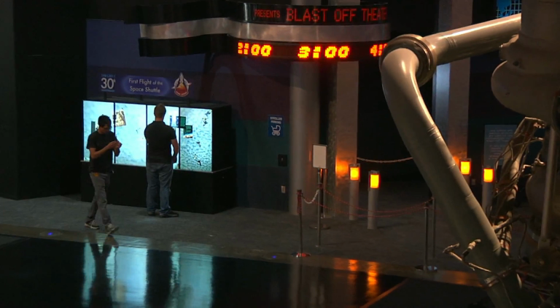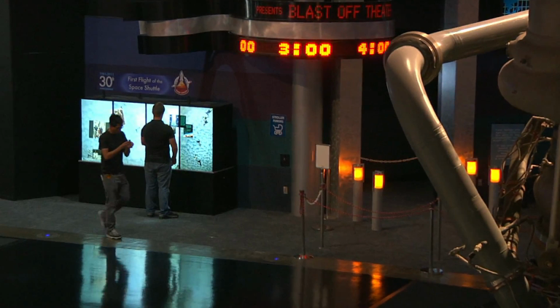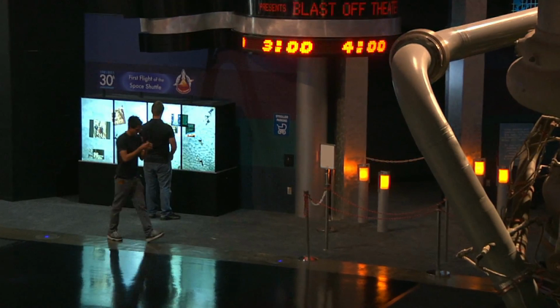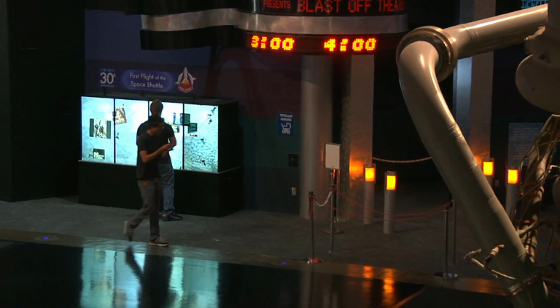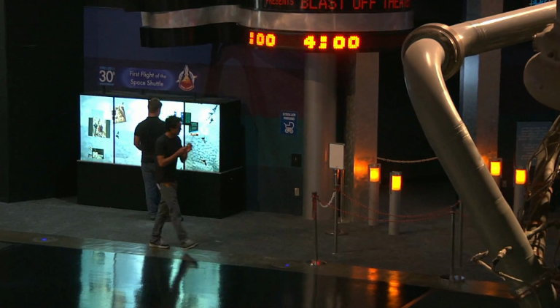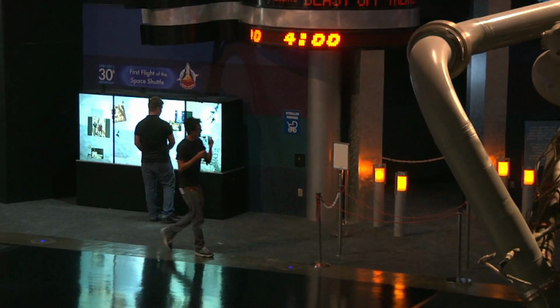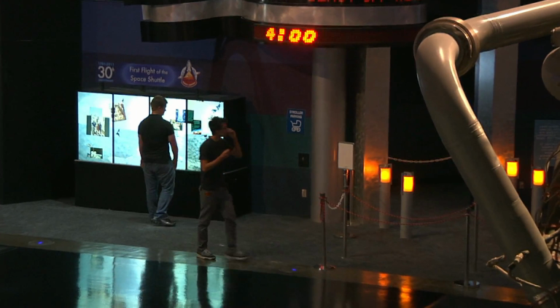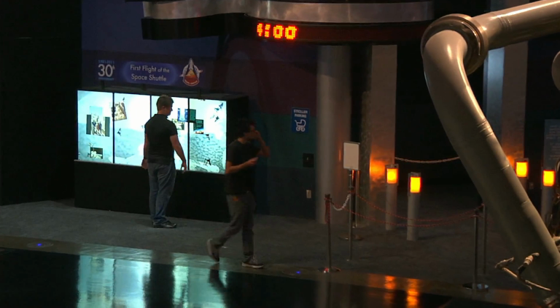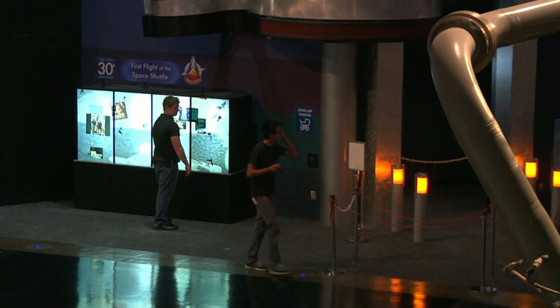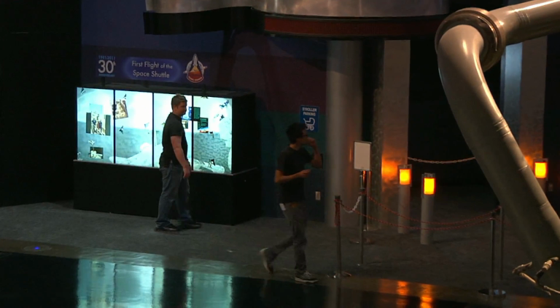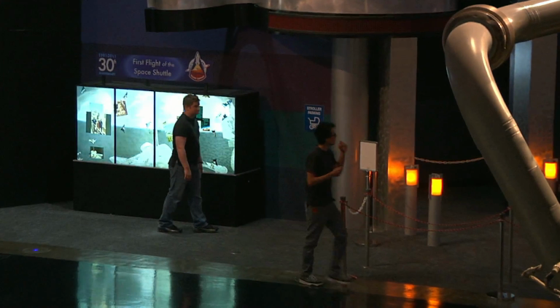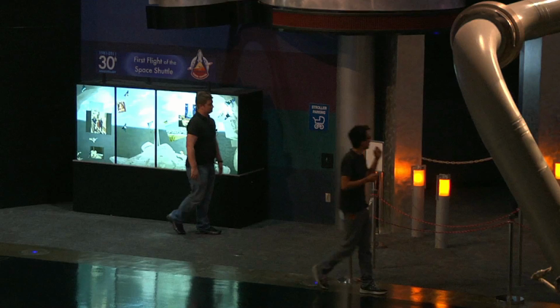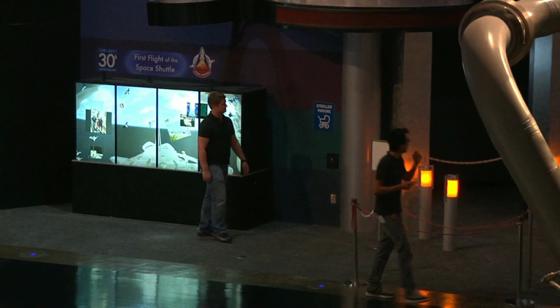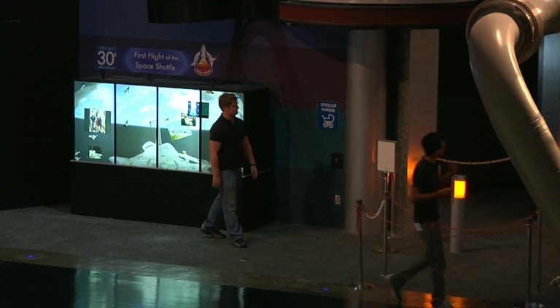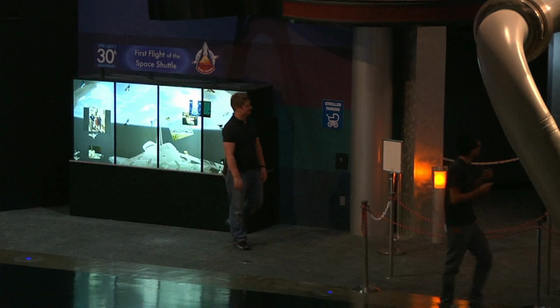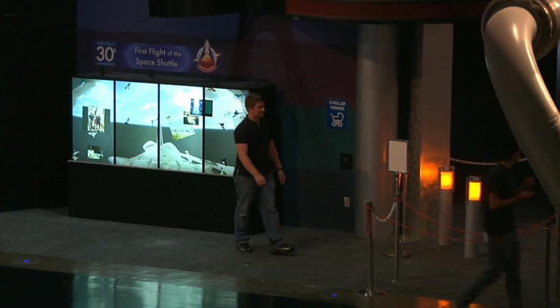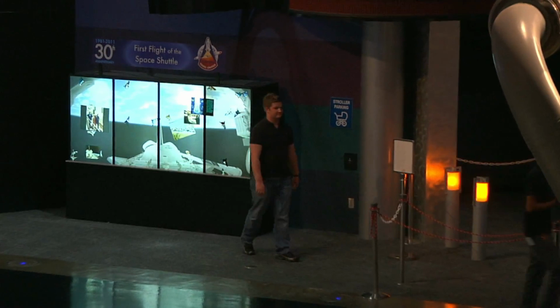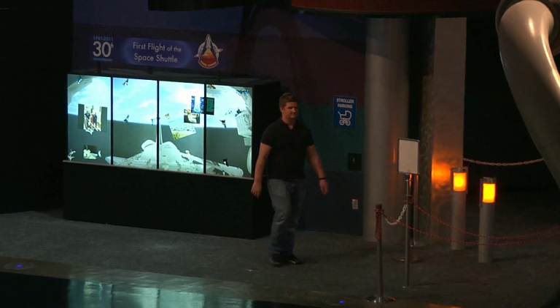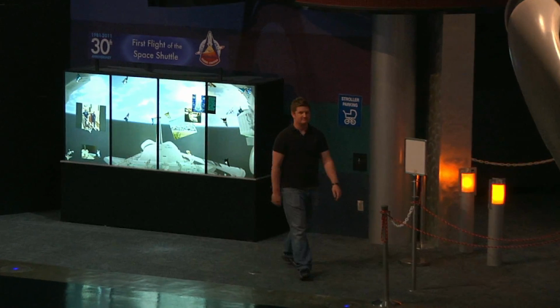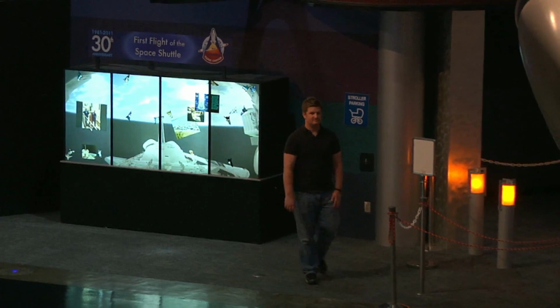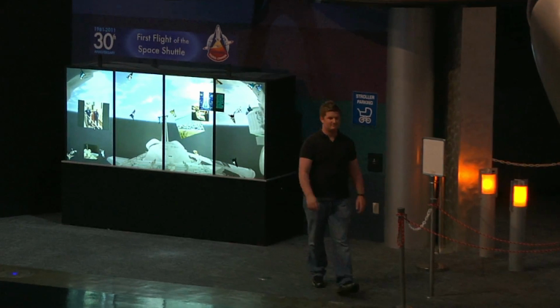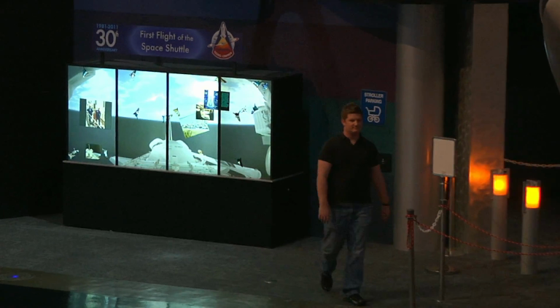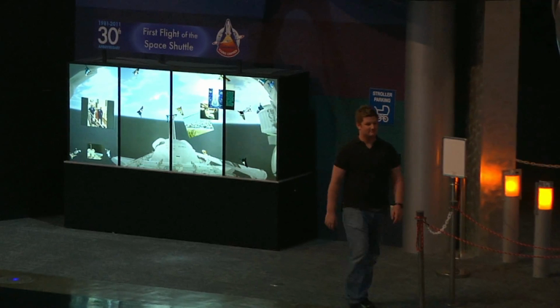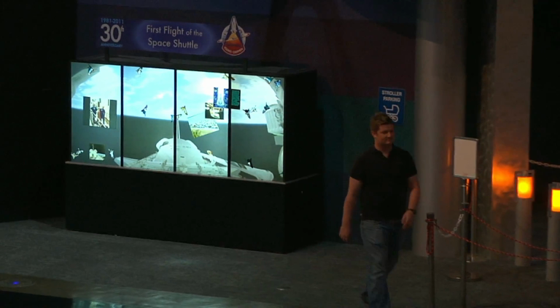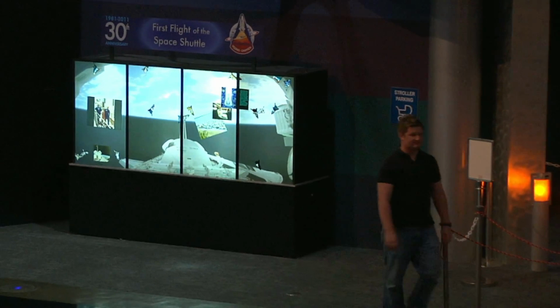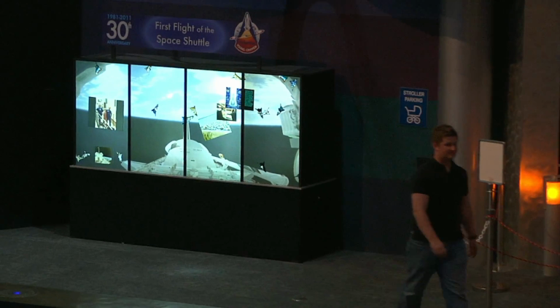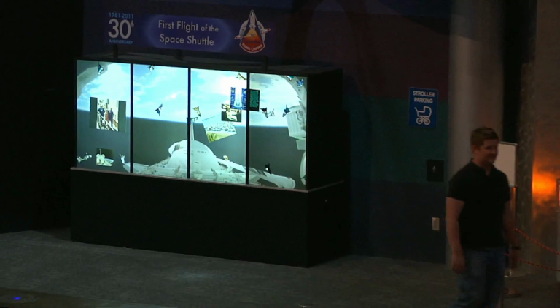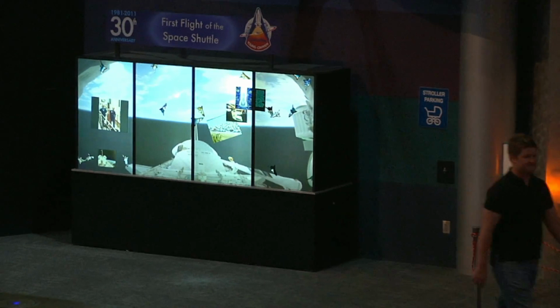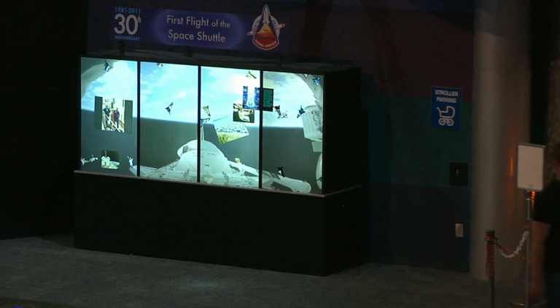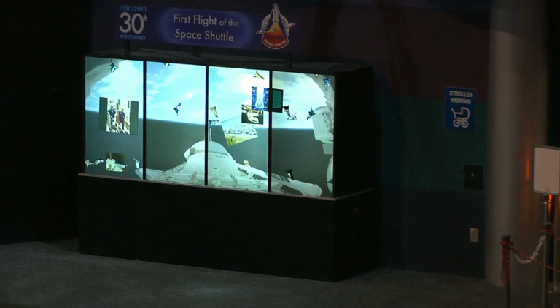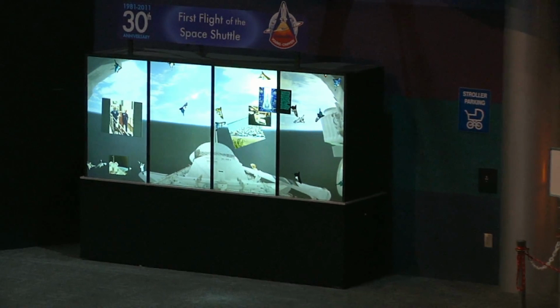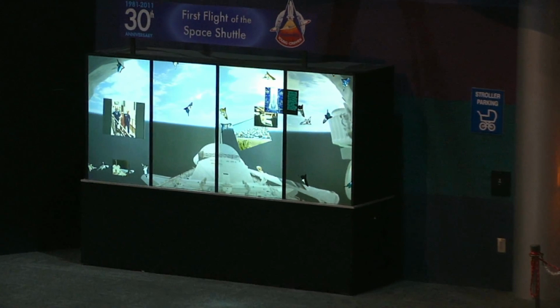Our partnership between Fusion Page Interactive, Multi-Touch Limited, and Space Center Houston has created one of the most amazing interactive technology experiences this place has ever seen.